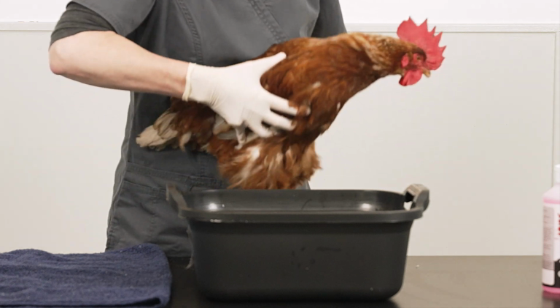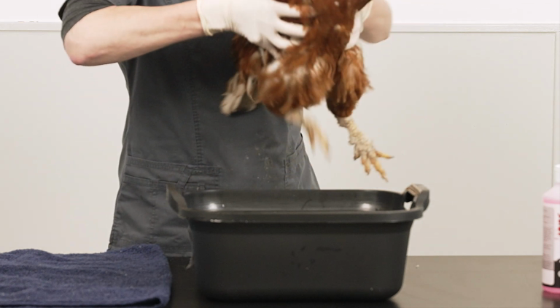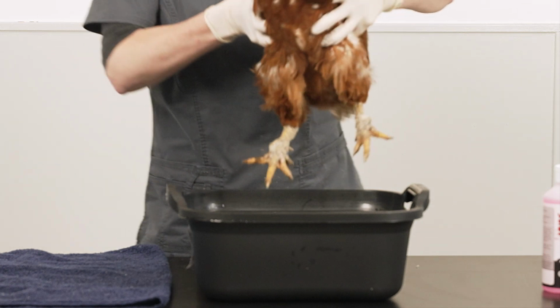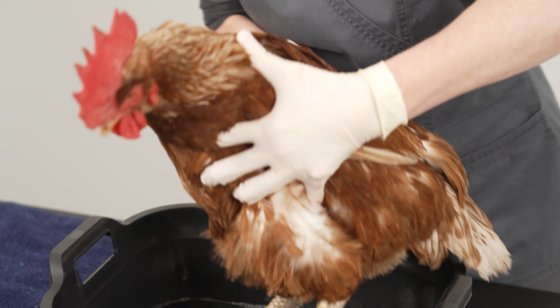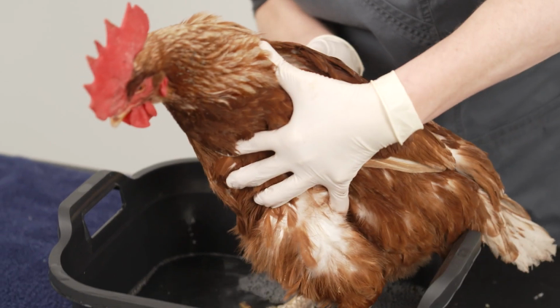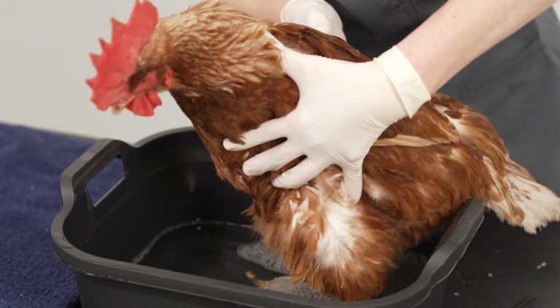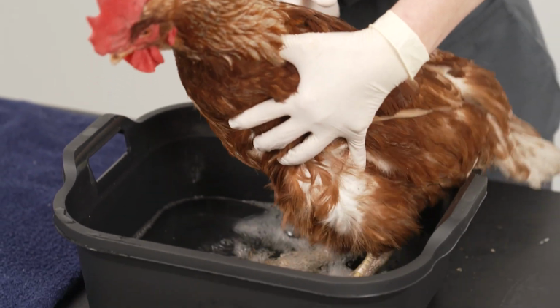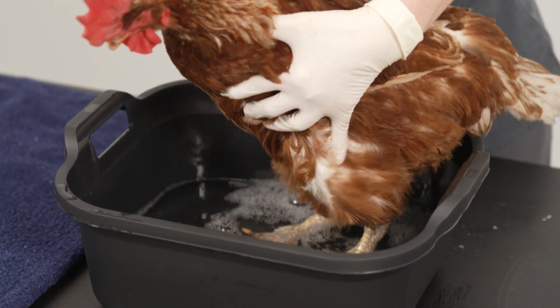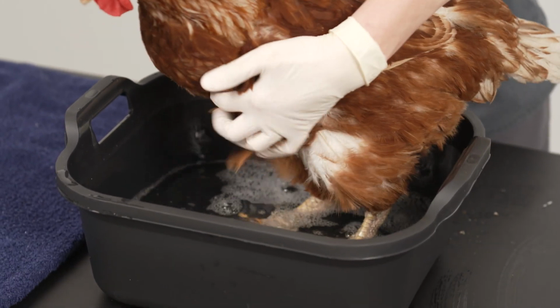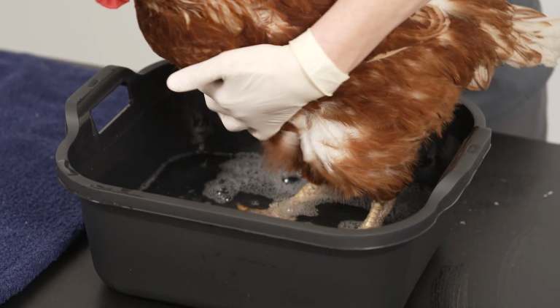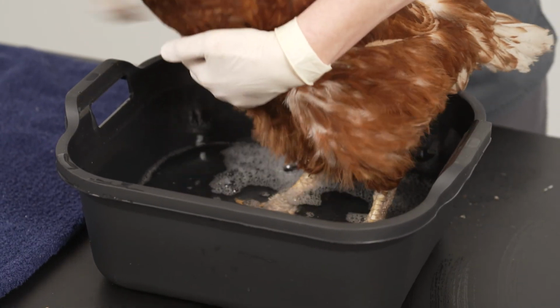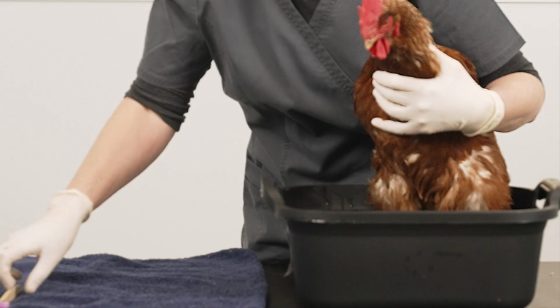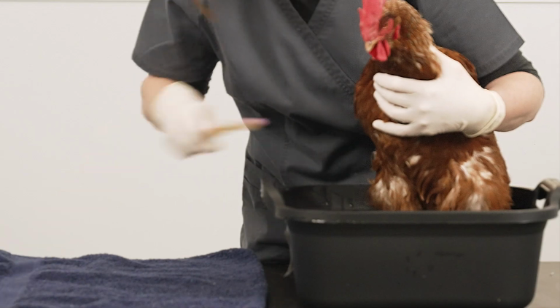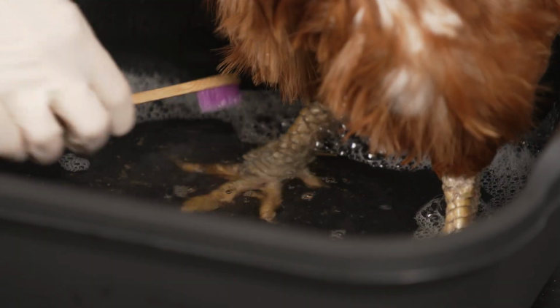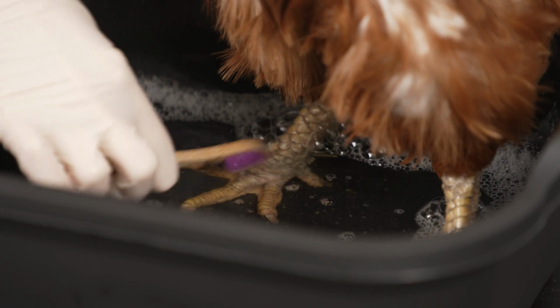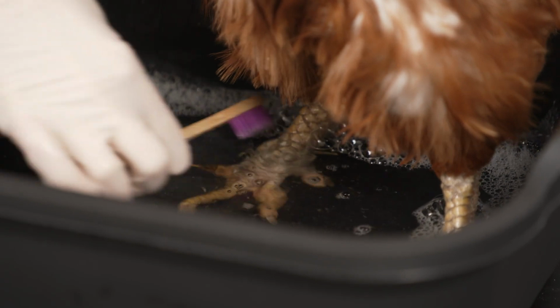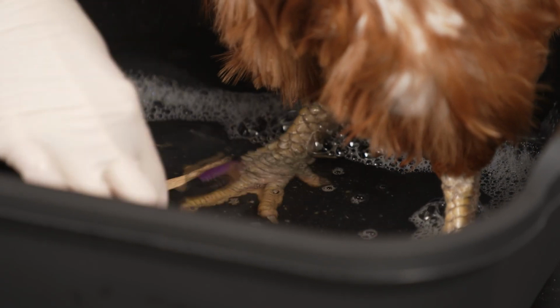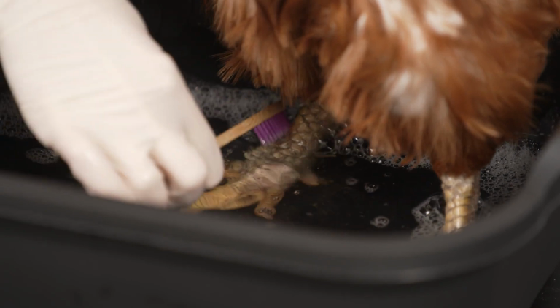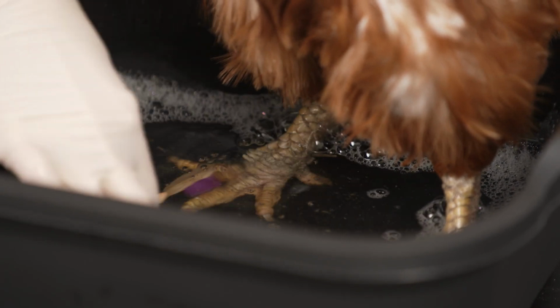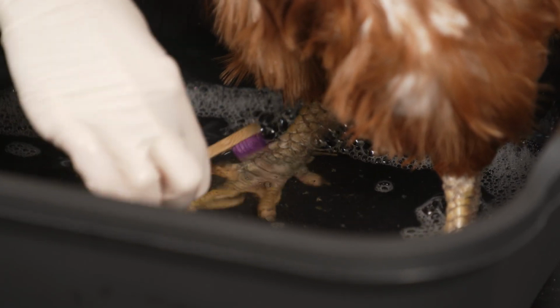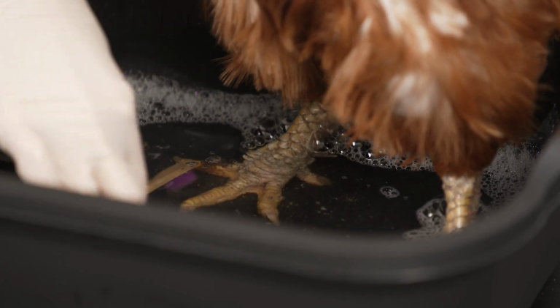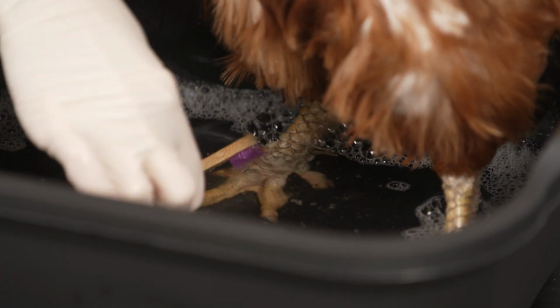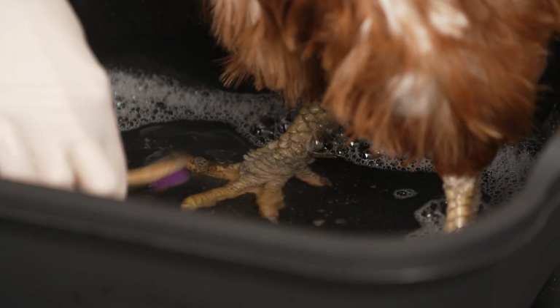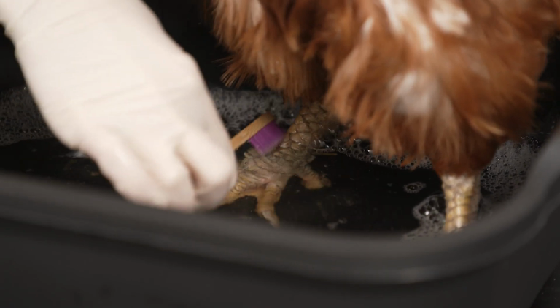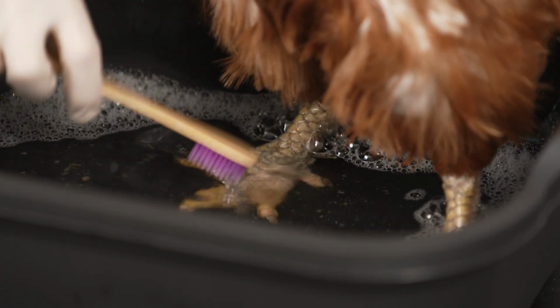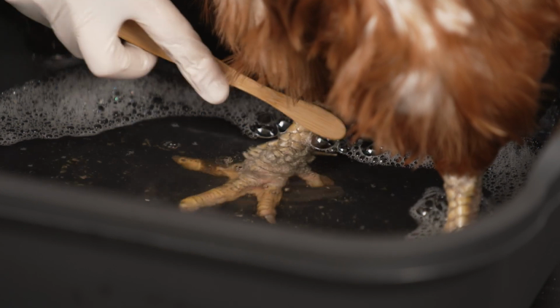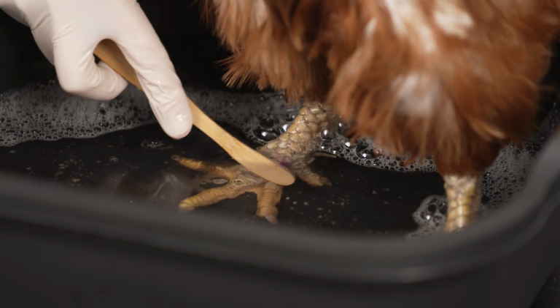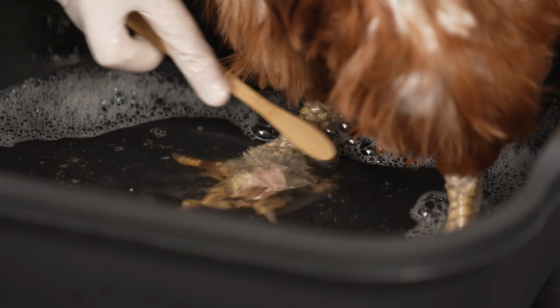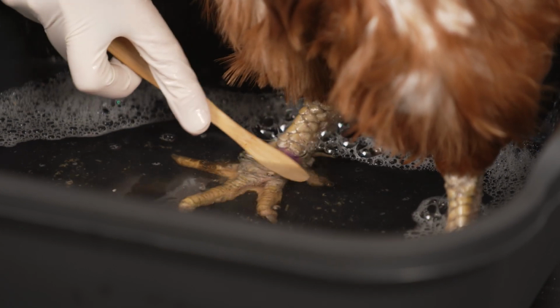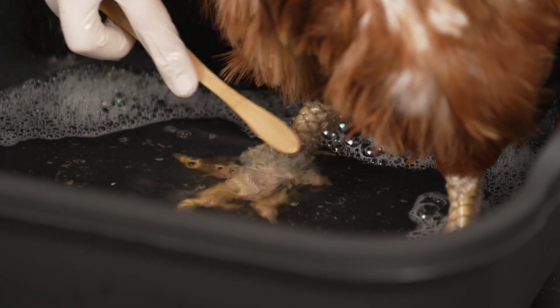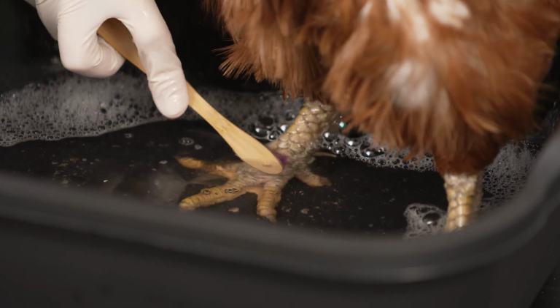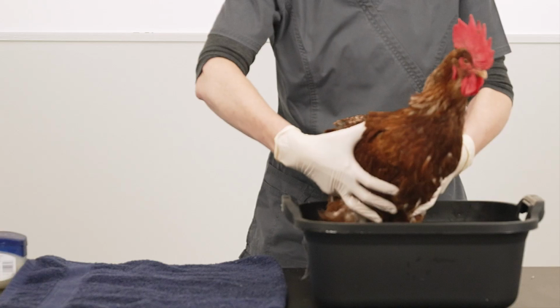To treat scaly leg mites, soak the feet and legs with a mild detergent antiseptic and, using a soft toothbrush, gently brush in the direction of the scales to clean off the crusting. Wash away the mite faeces and soften the skin.